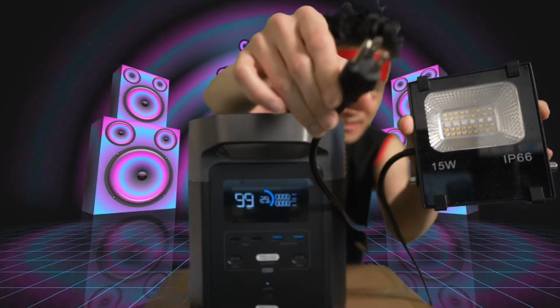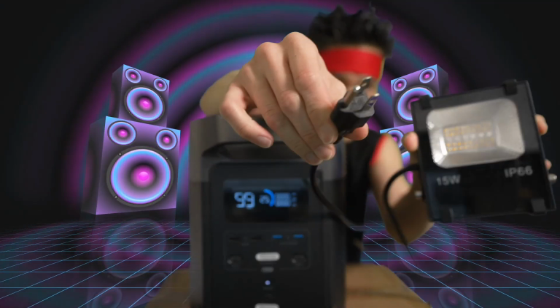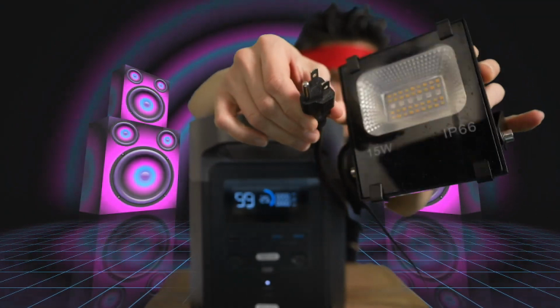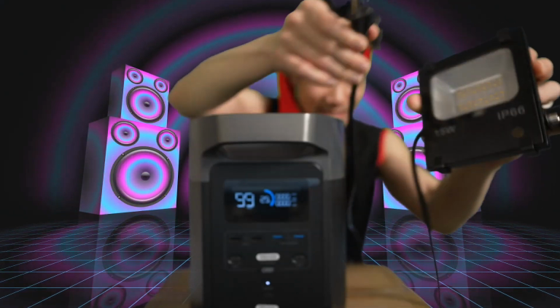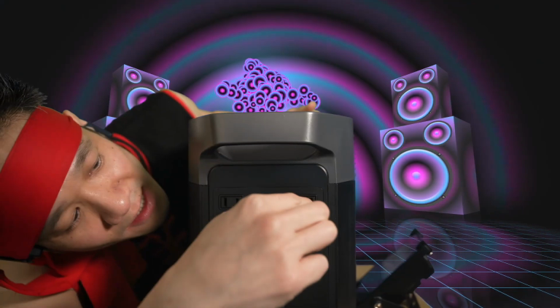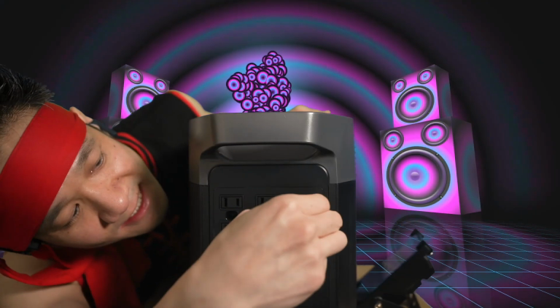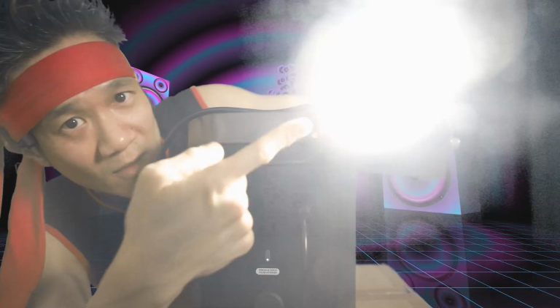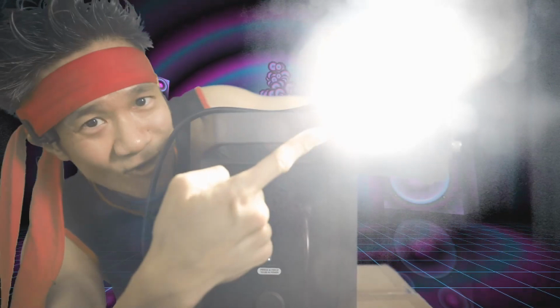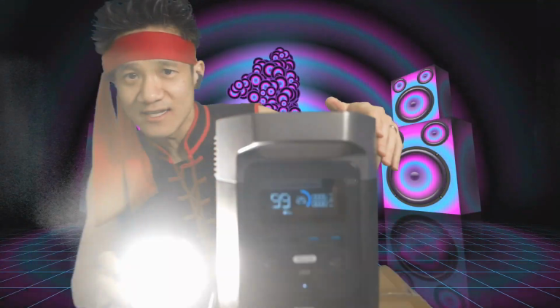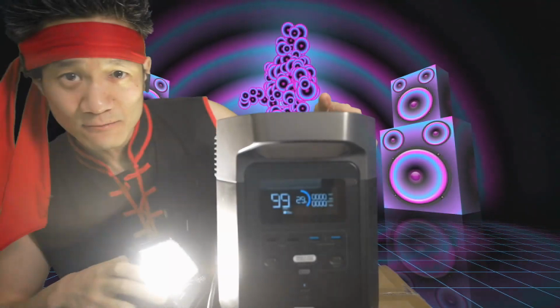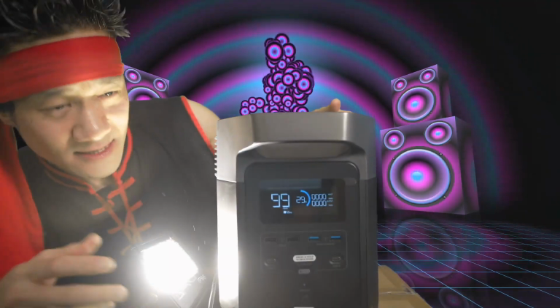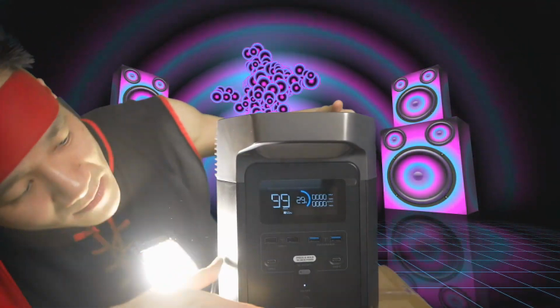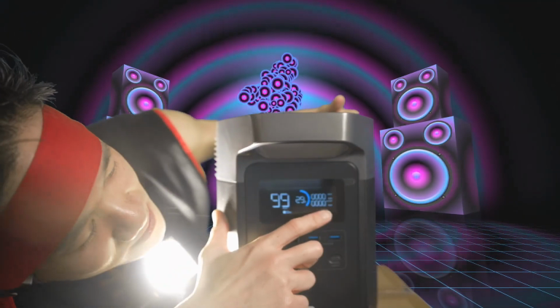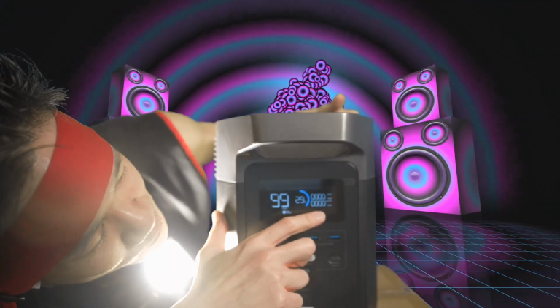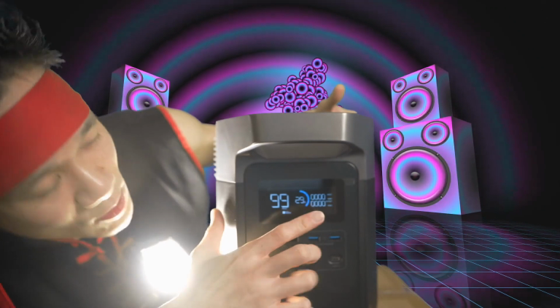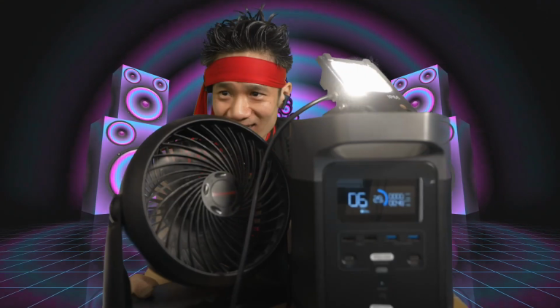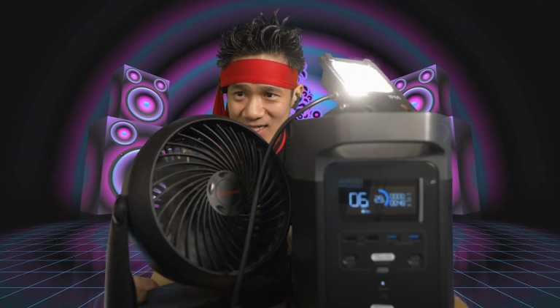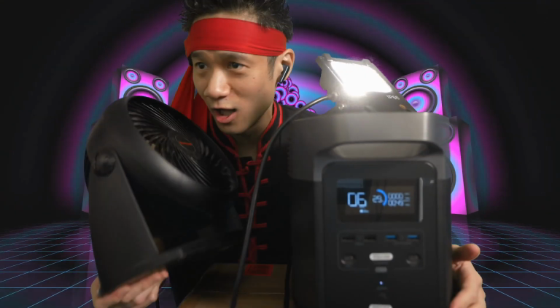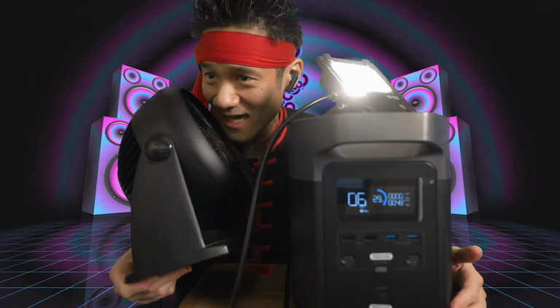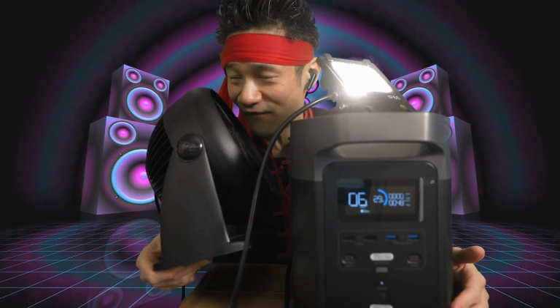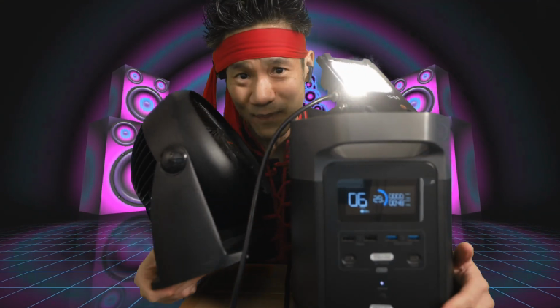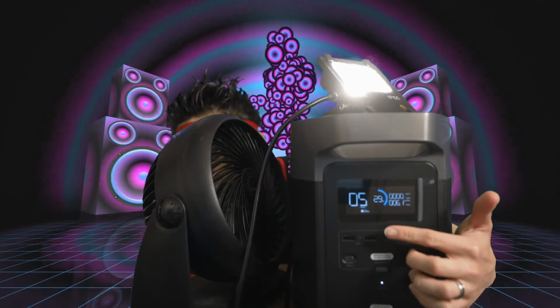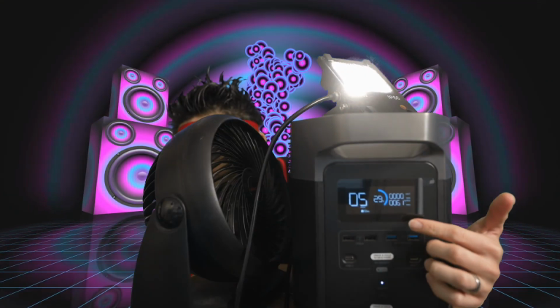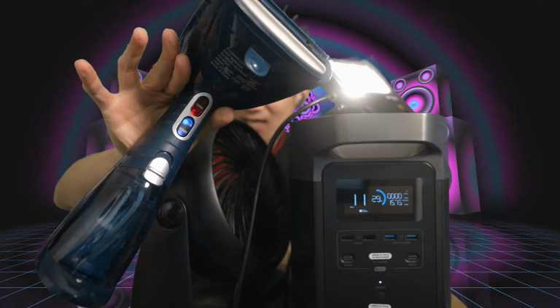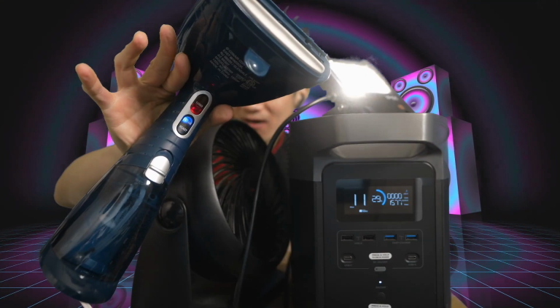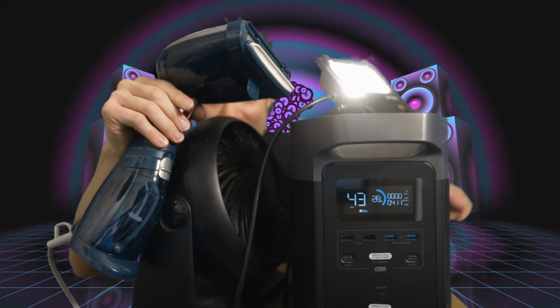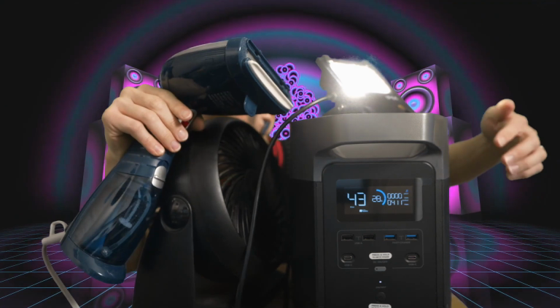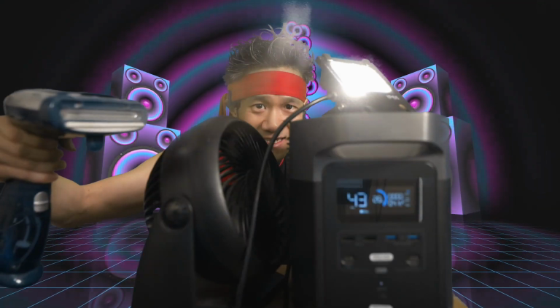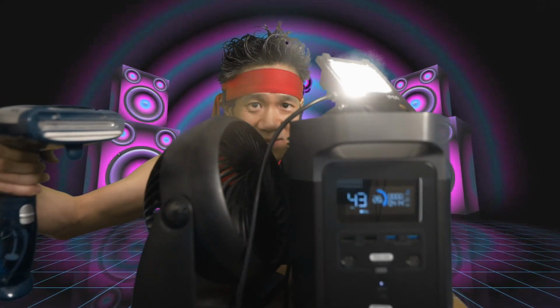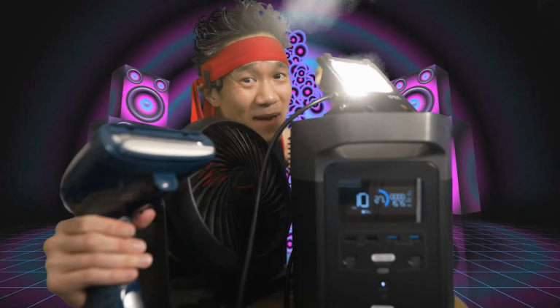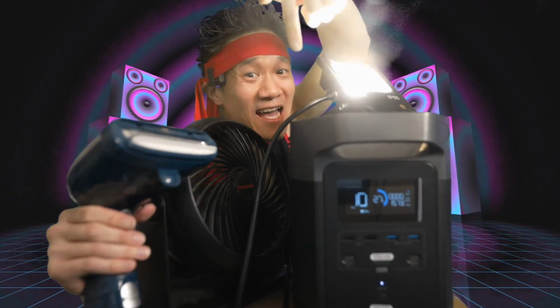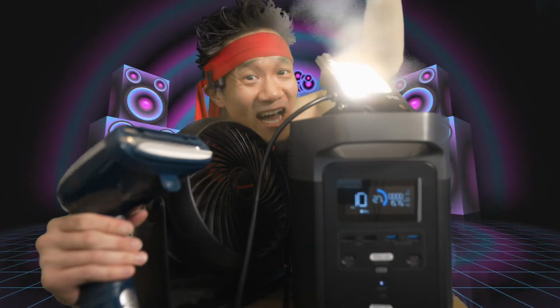This is a 3-prong plug for a light — plug it in just like that. This light really doesn't consume much; we're still at pretty much 0 Watts. The fan is running at 61 Watts. Now it's powering up — 400 Watts. It's steaming. This power bank has a lot of juice.